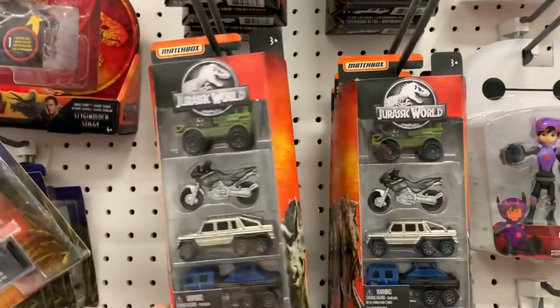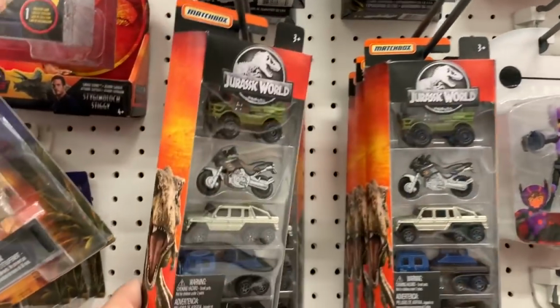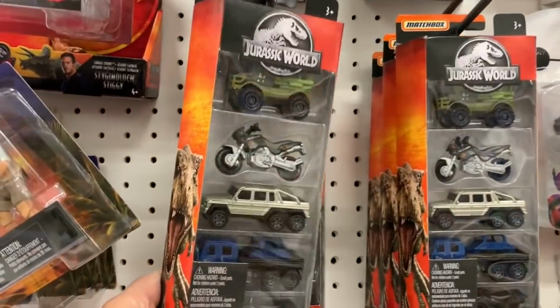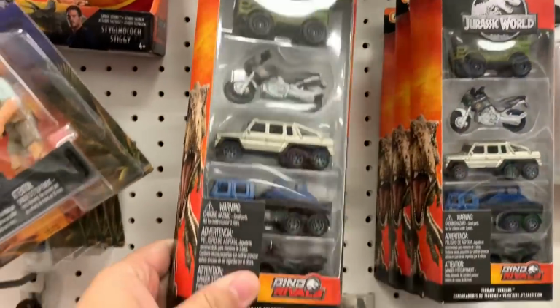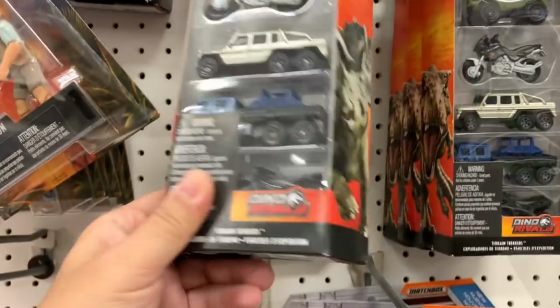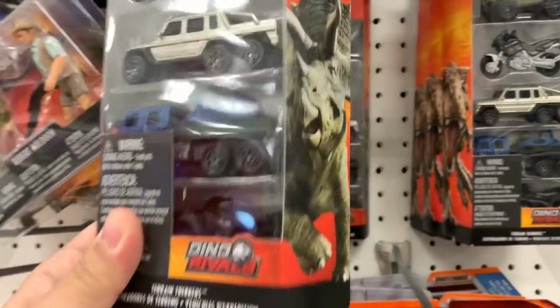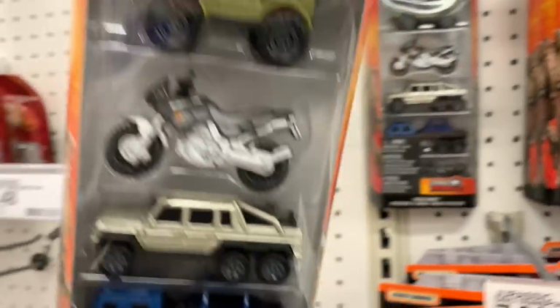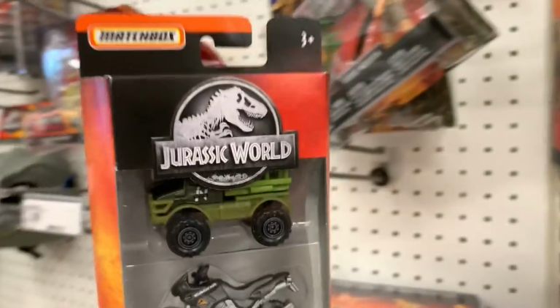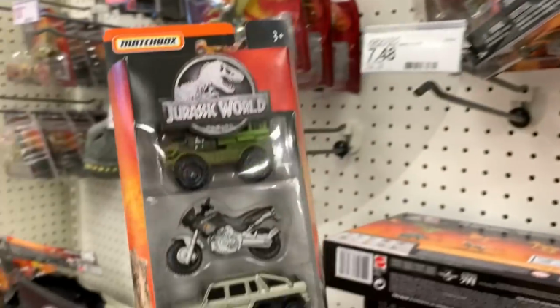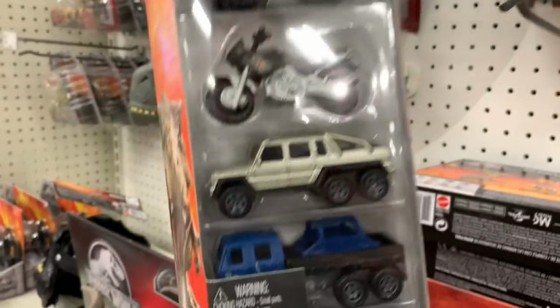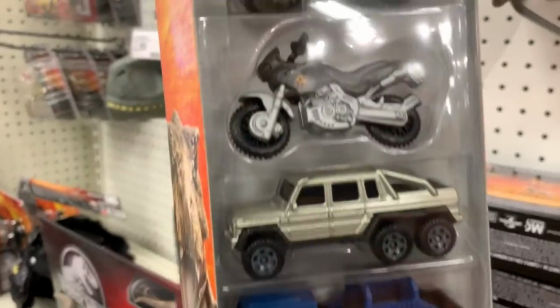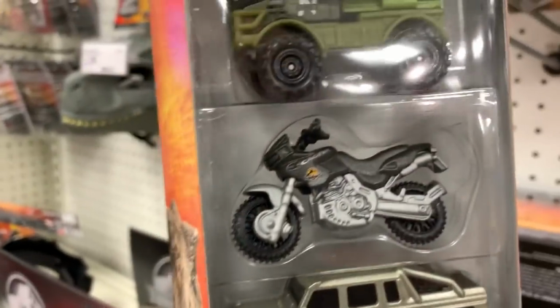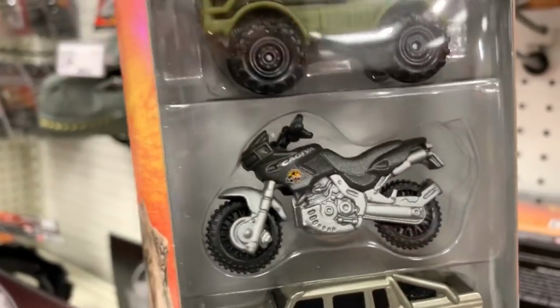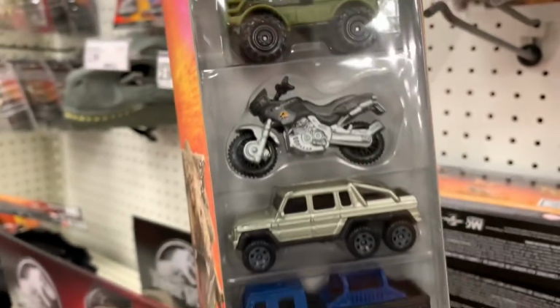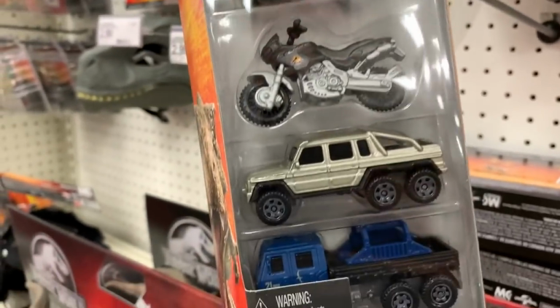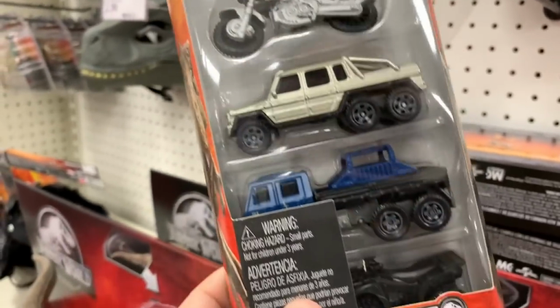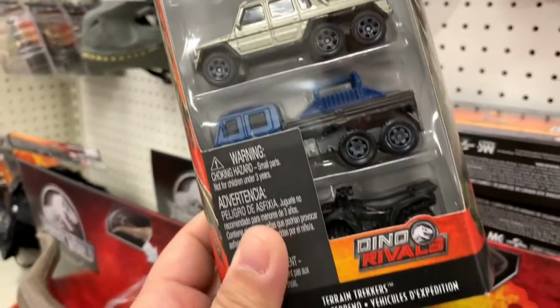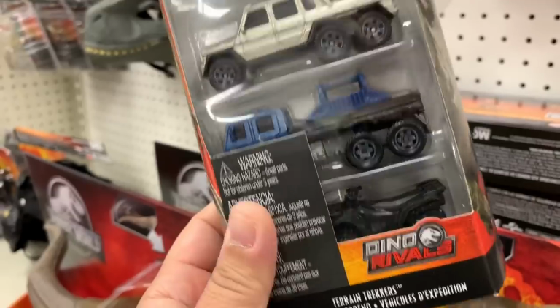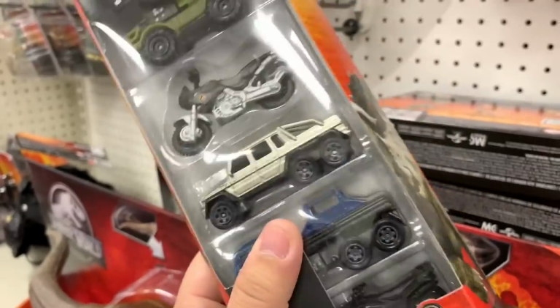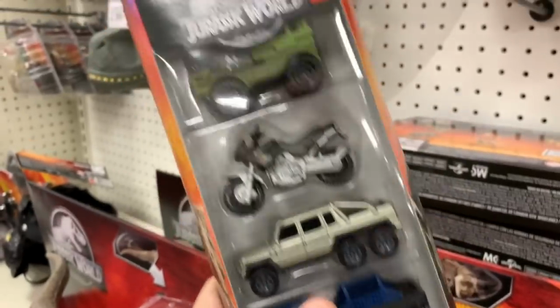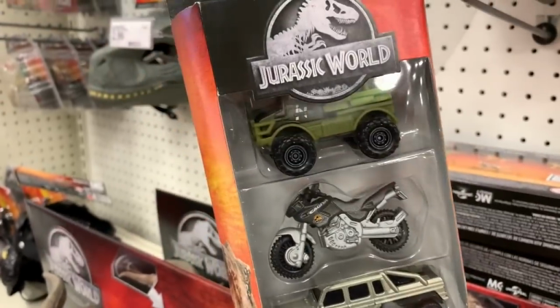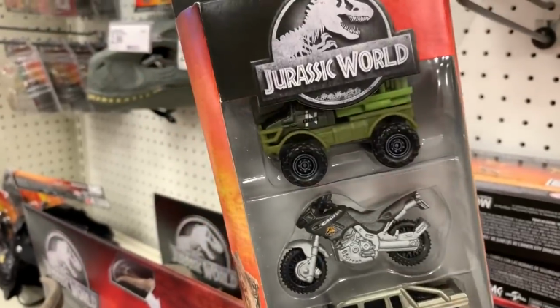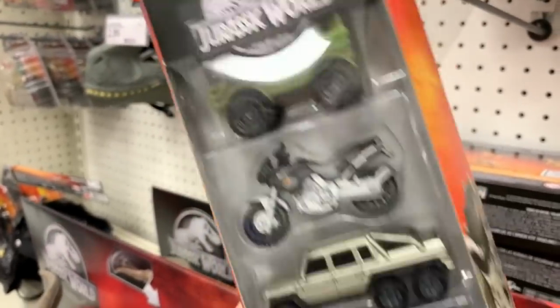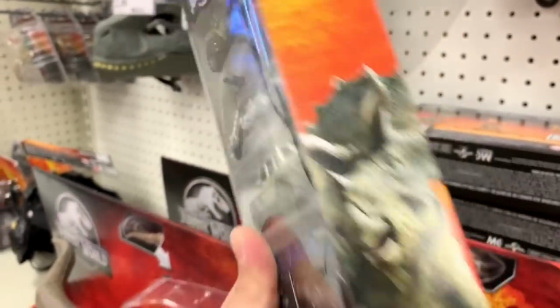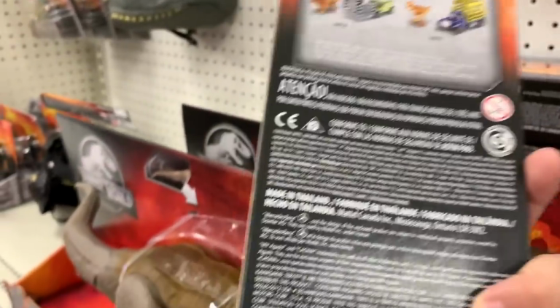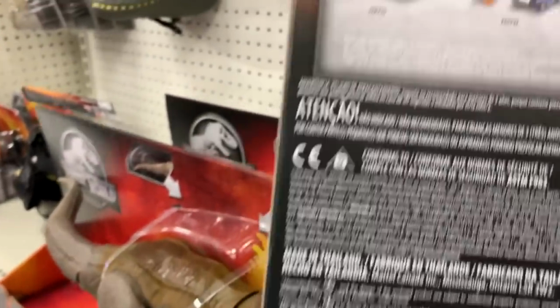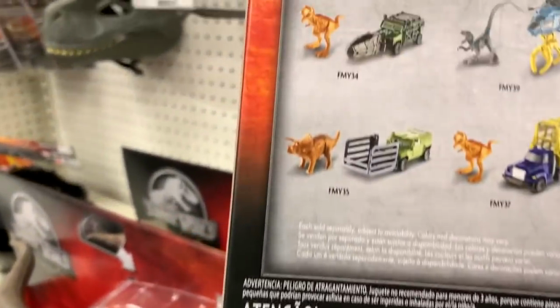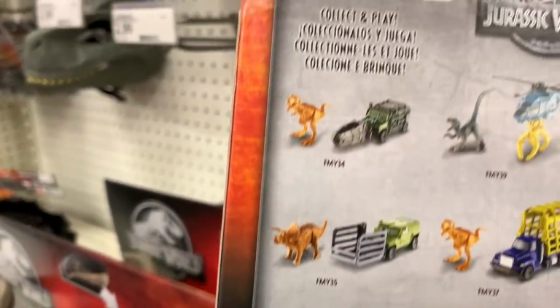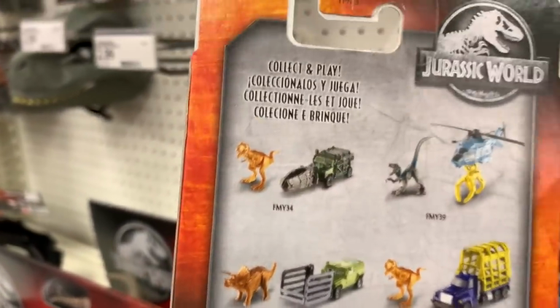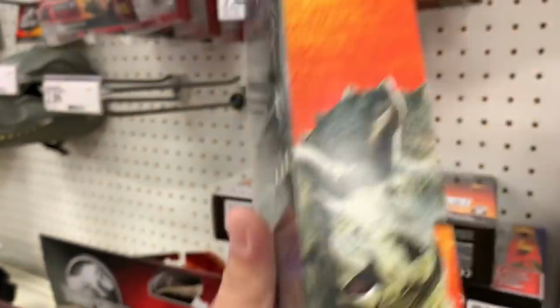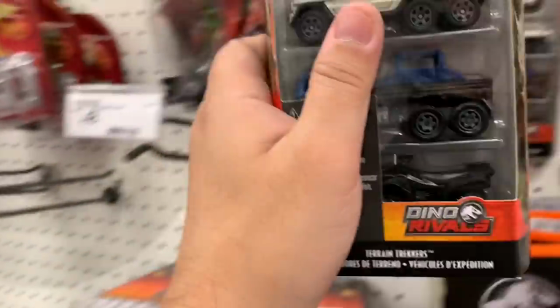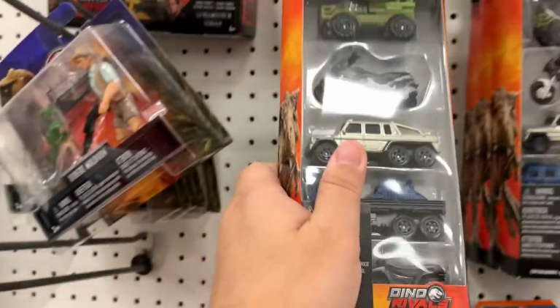This is new — it's a Jurassic World 5-pack. It's got a motorcycle and some of these vehicles I haven't seen, or they're repainted versions.